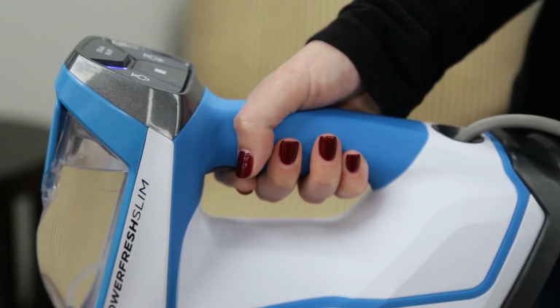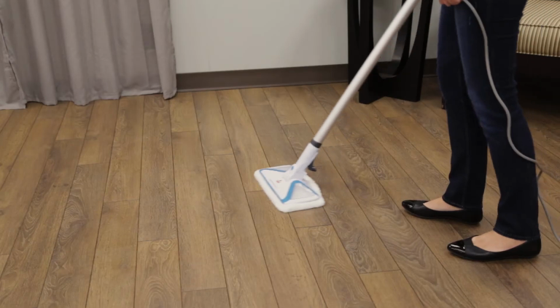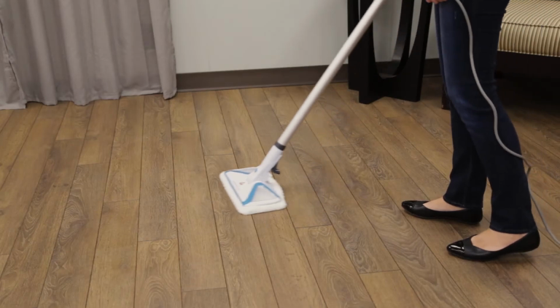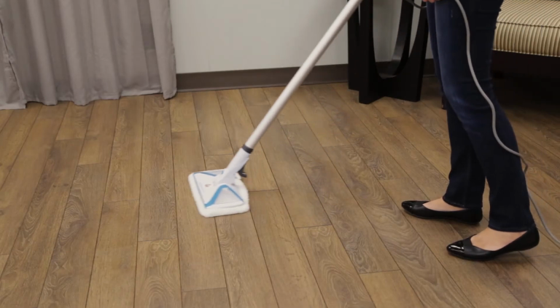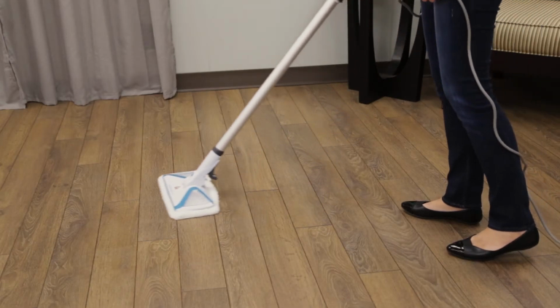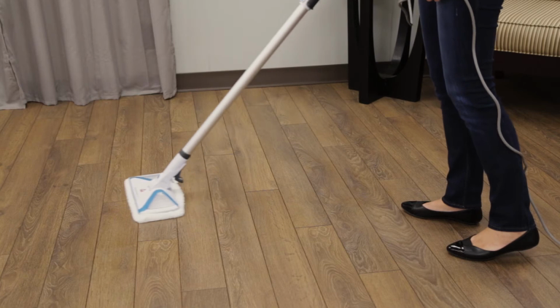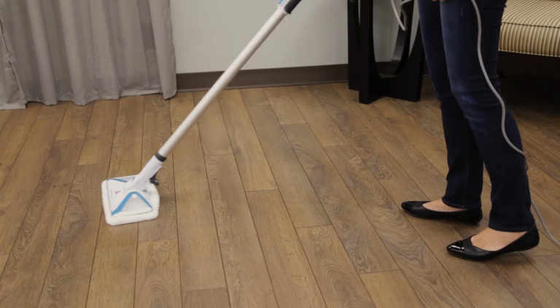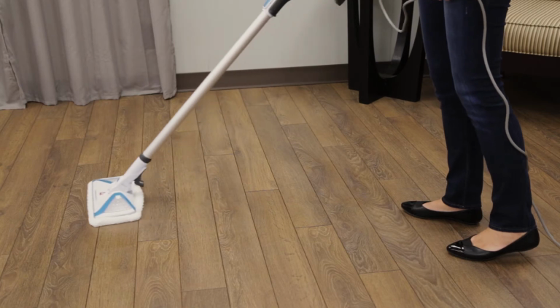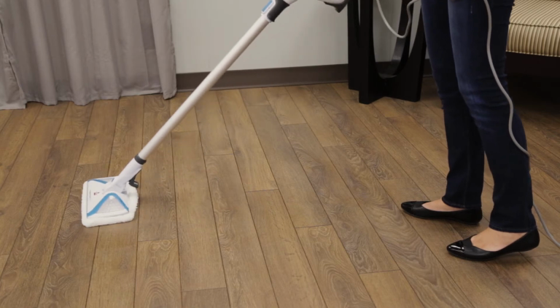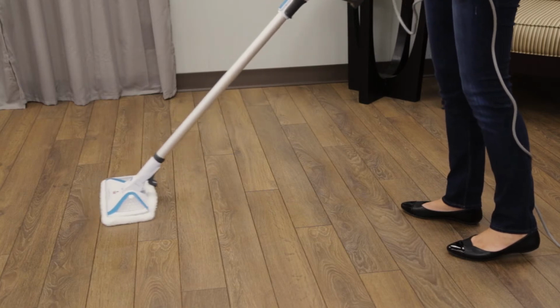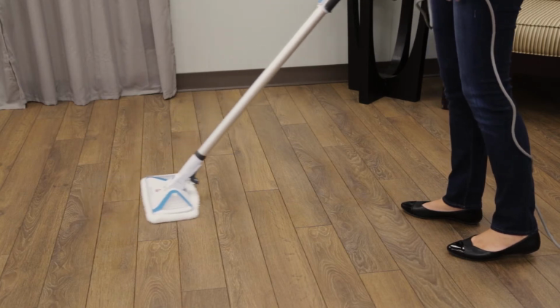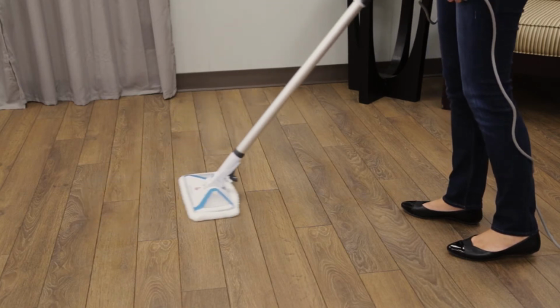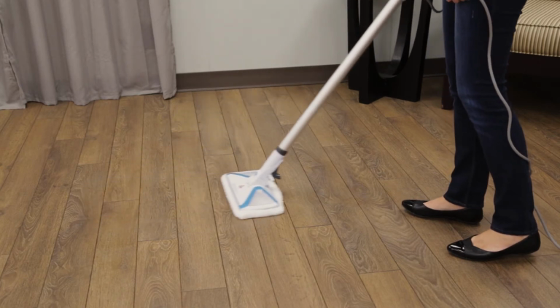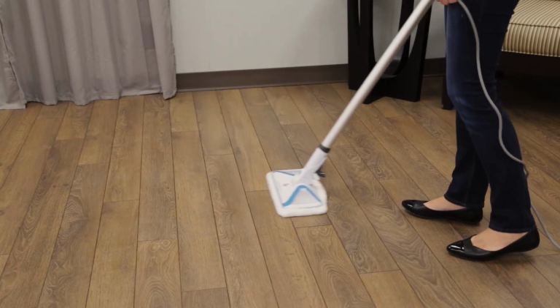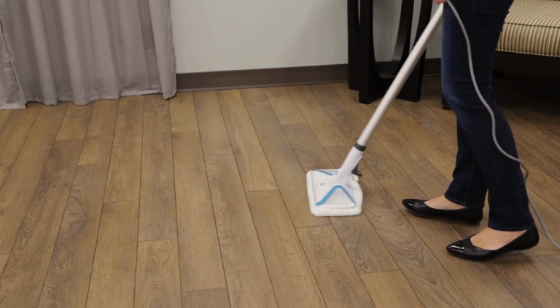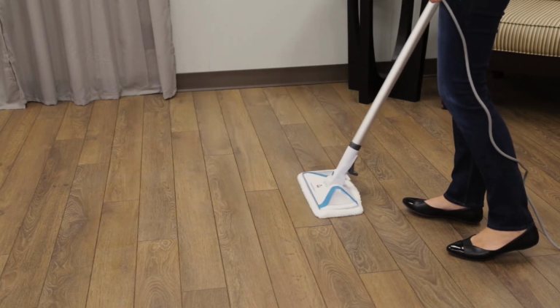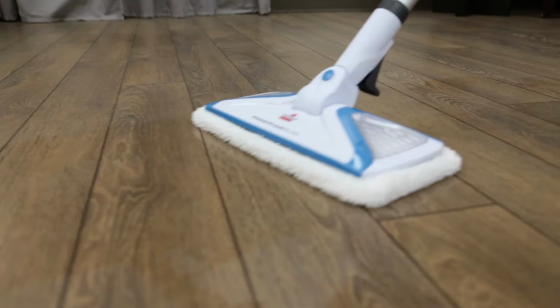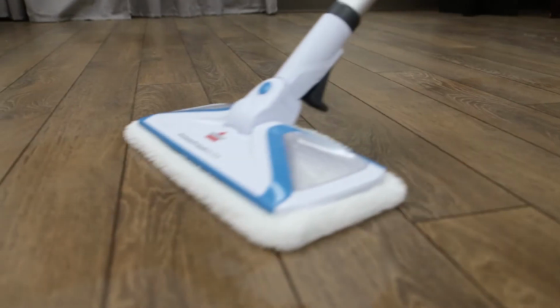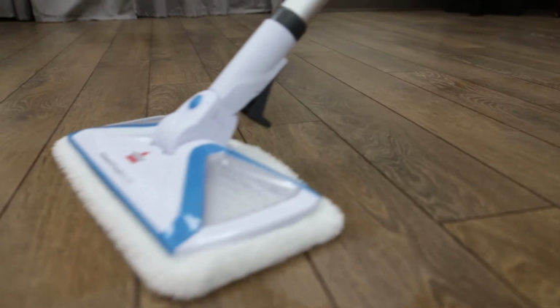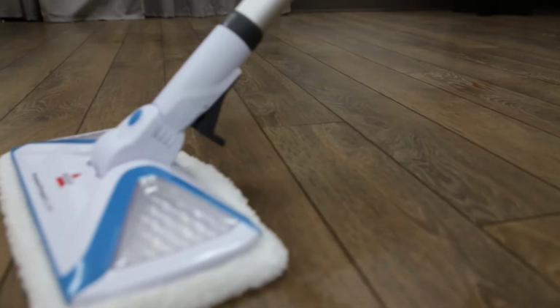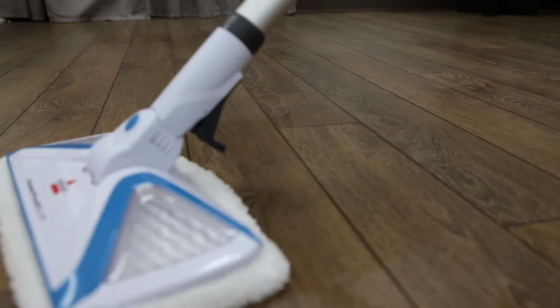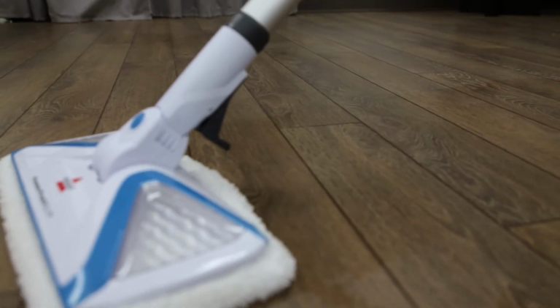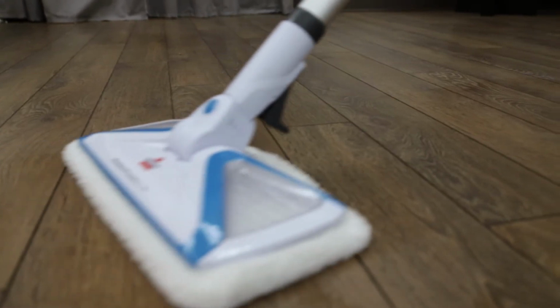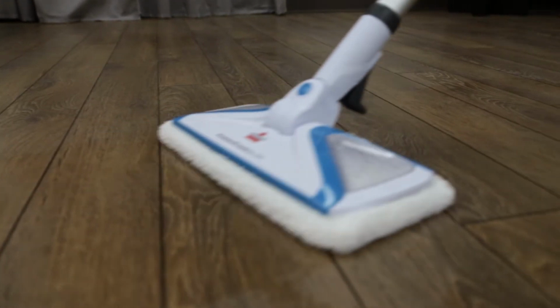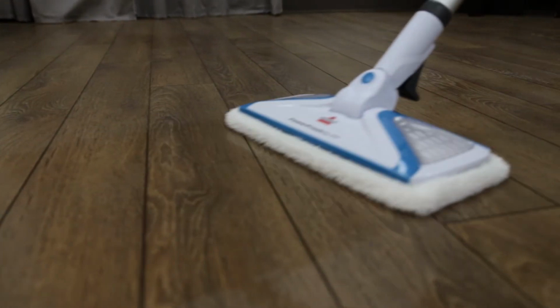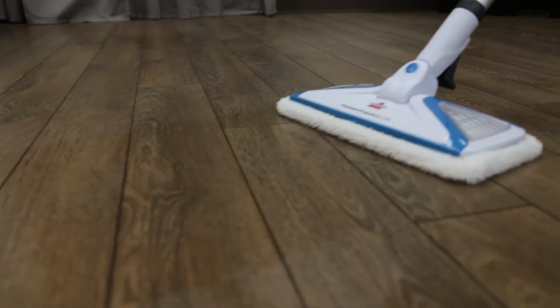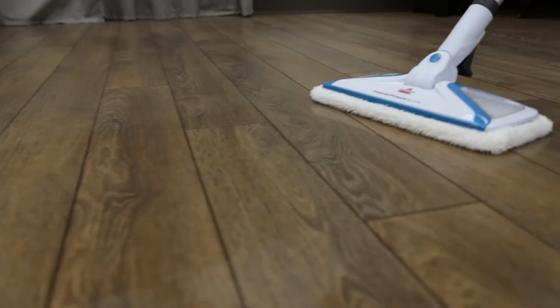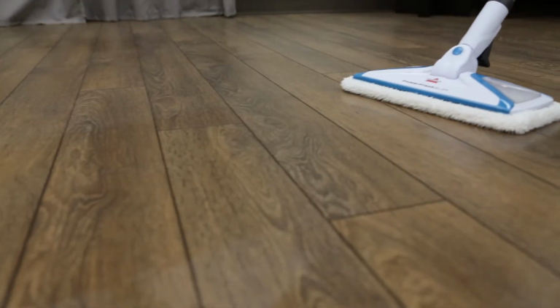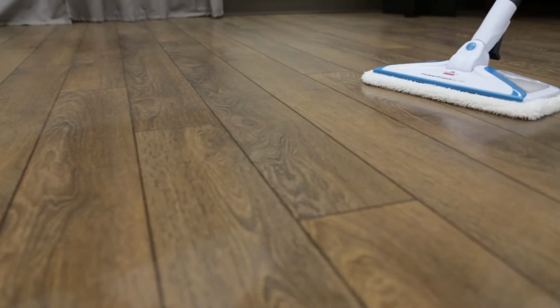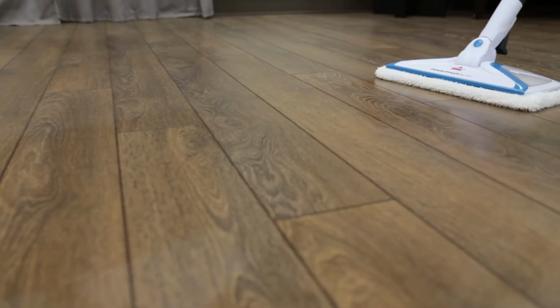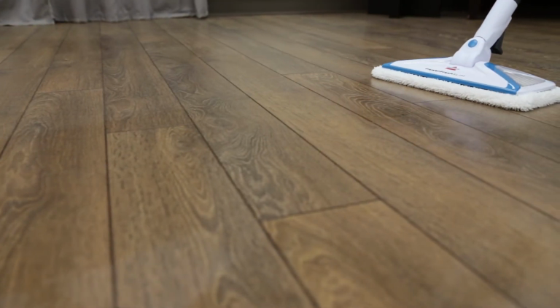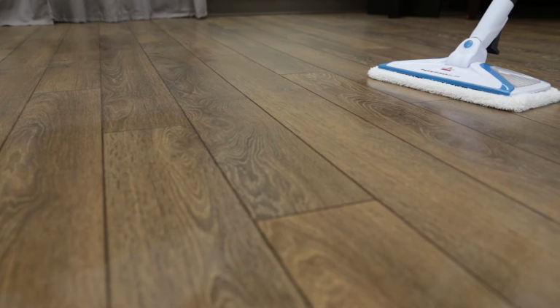For best results to sanitize an area of your floor, use the microfiber cloth pads and slowly and evenly stroke your steam mop back and forth at least three times over the area using continuous steam.